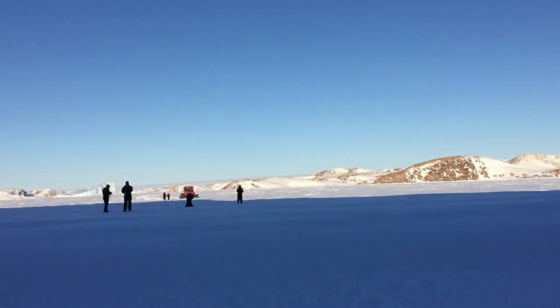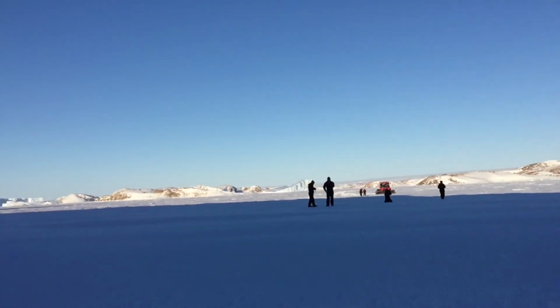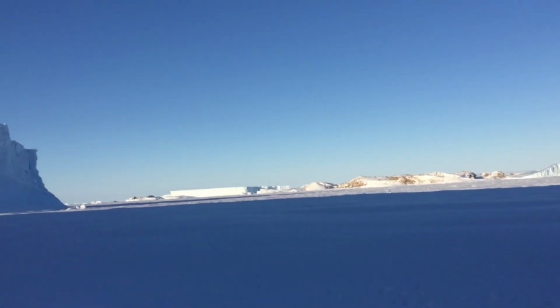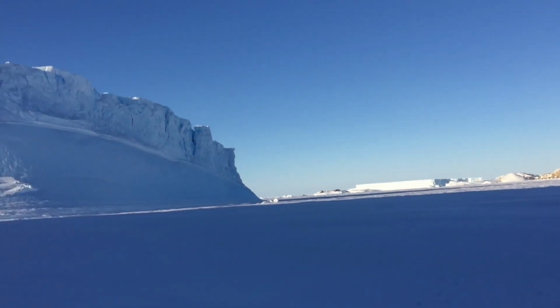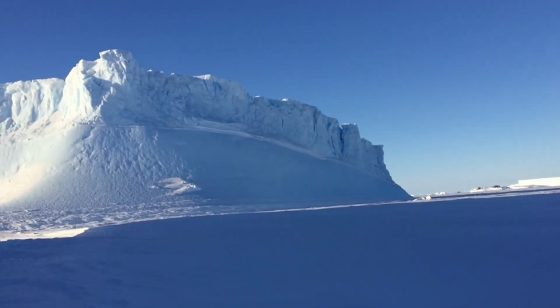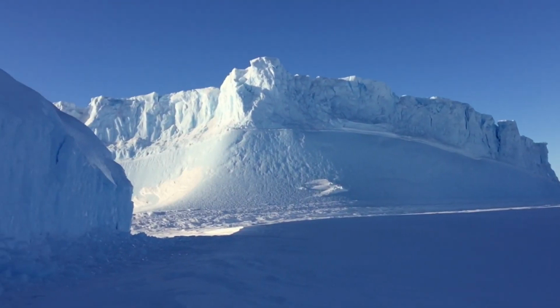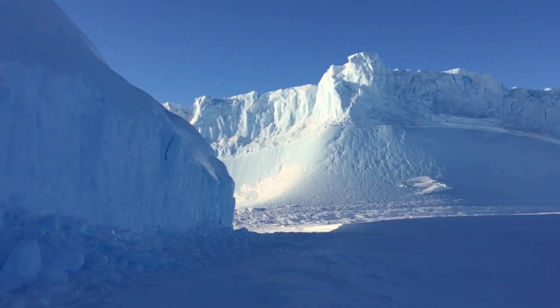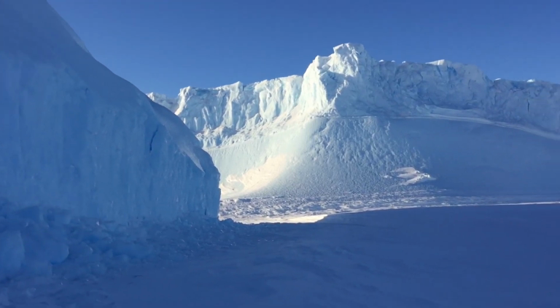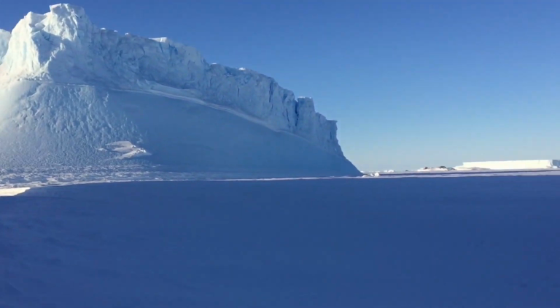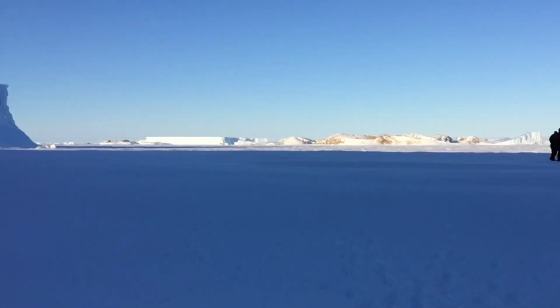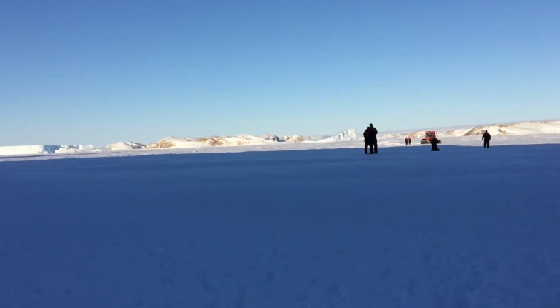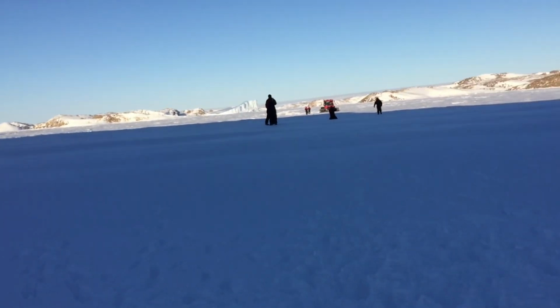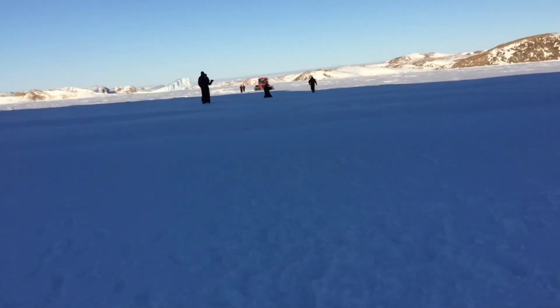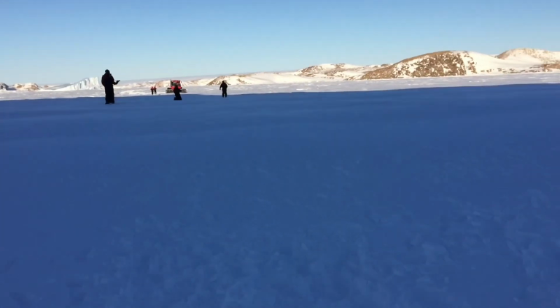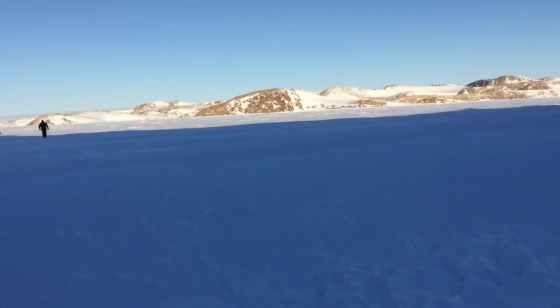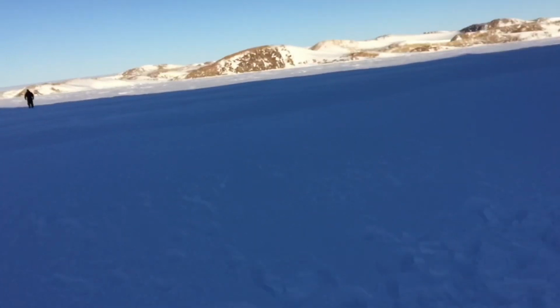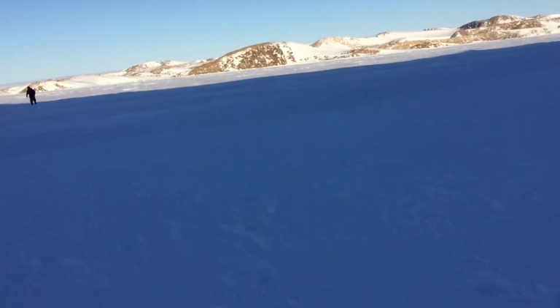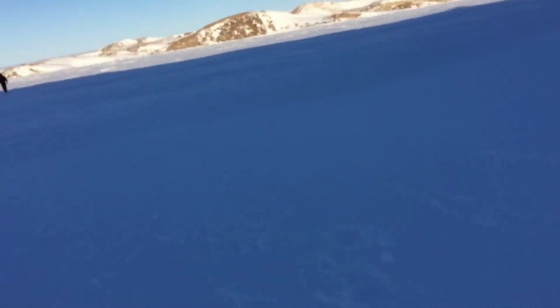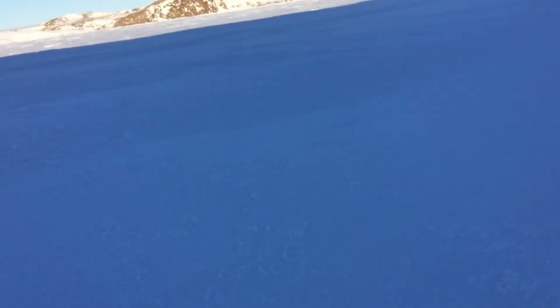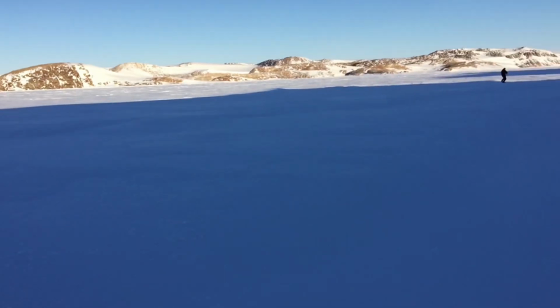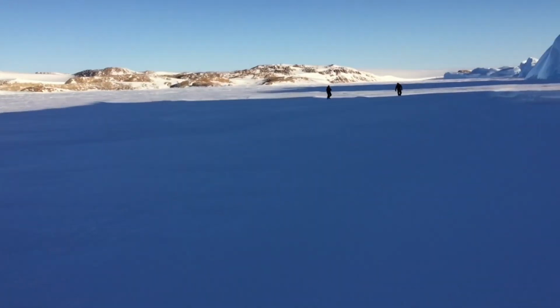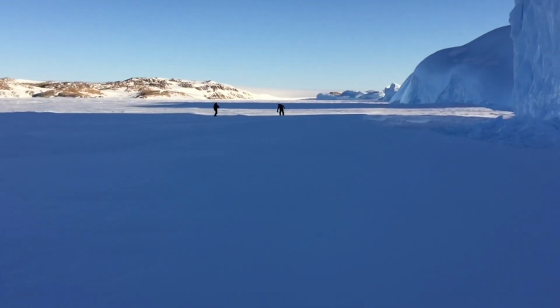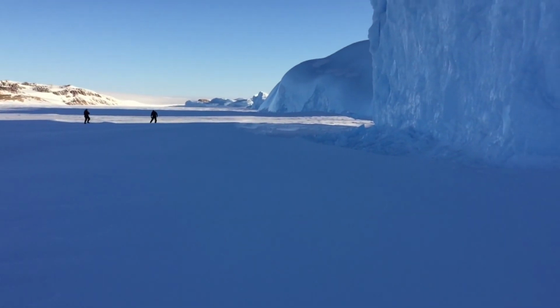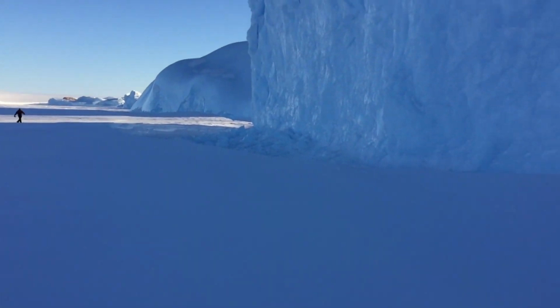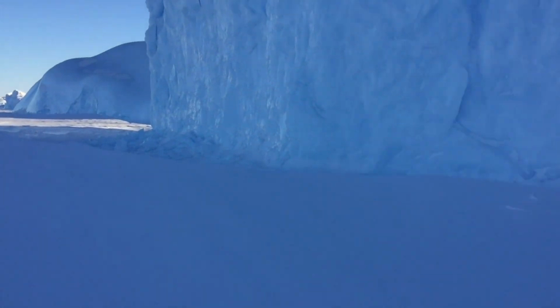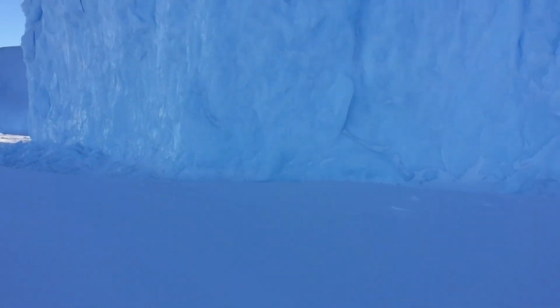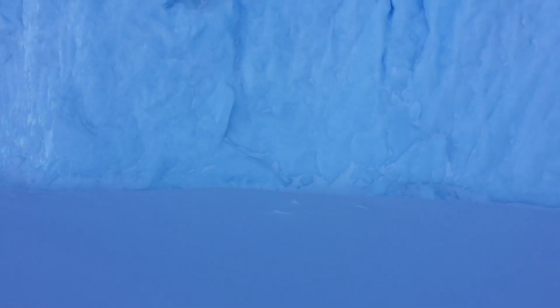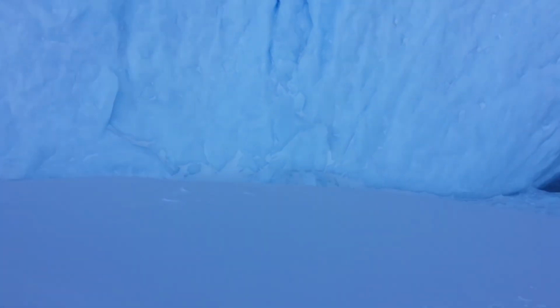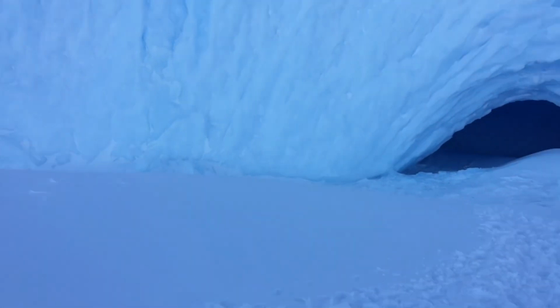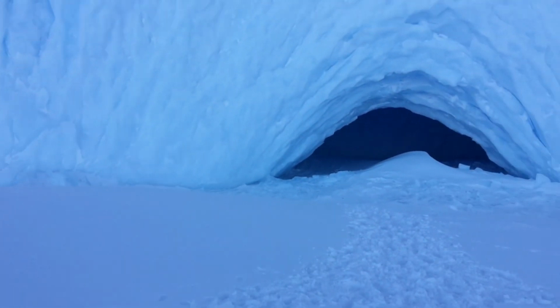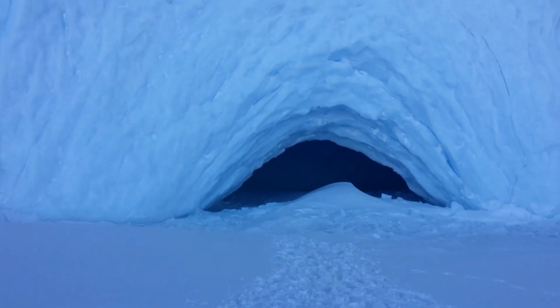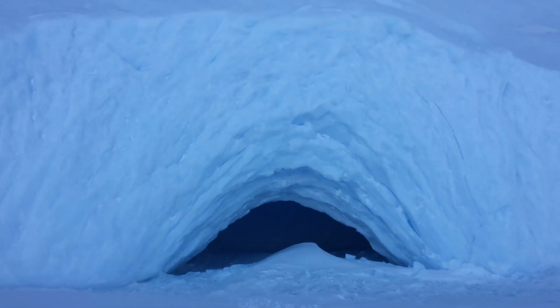You can see the sun is almost going to set, and there are huge icebergs around us. The sun doesn't actually set because it's almost summertime.